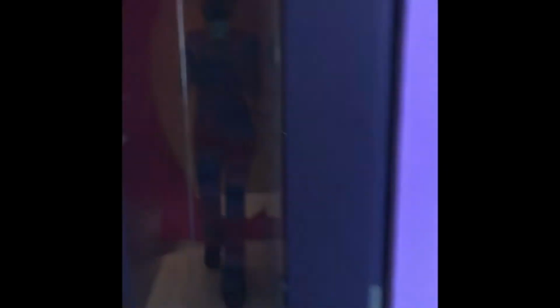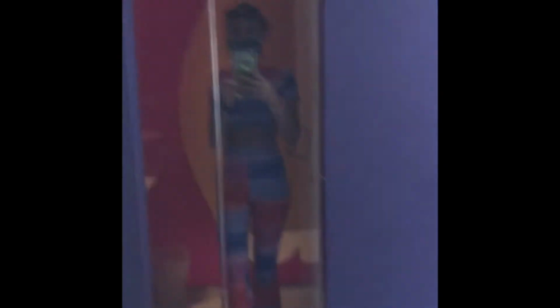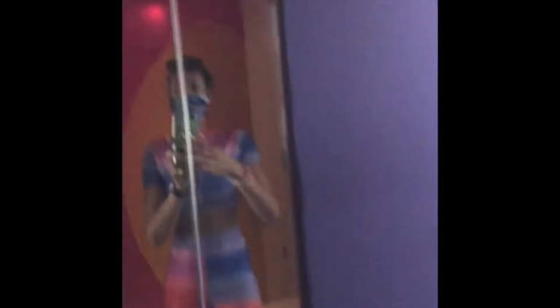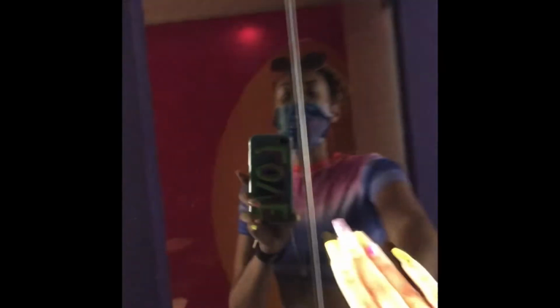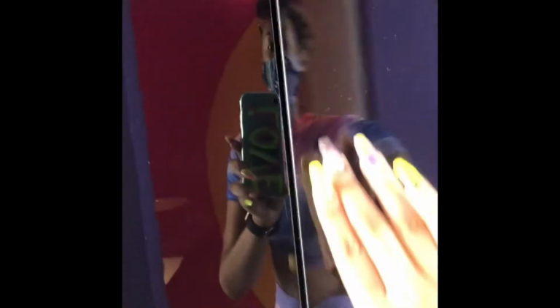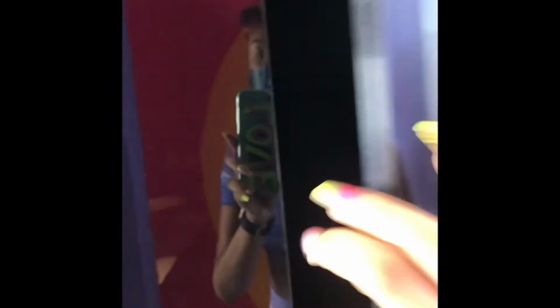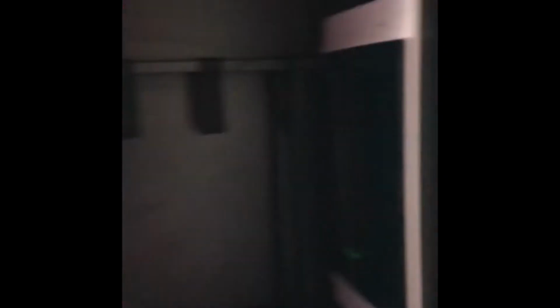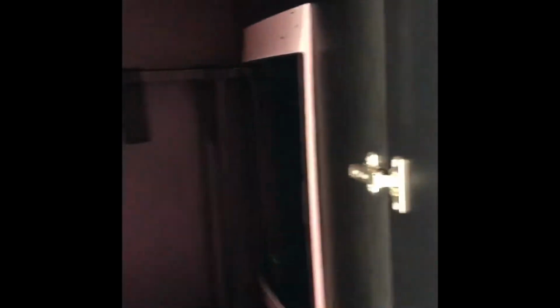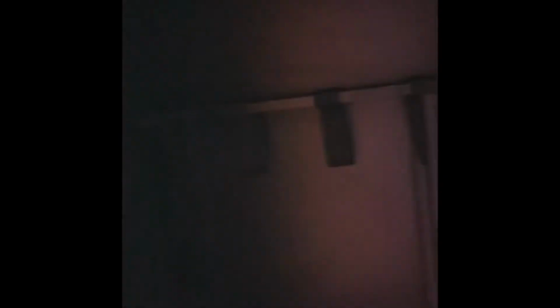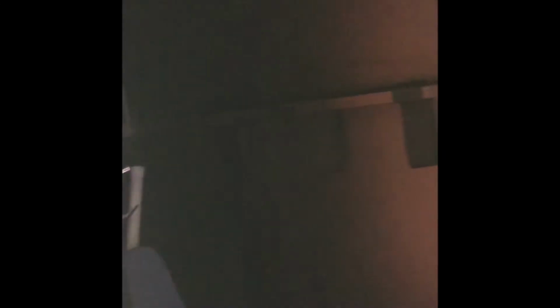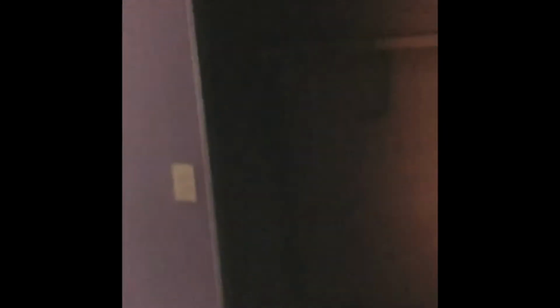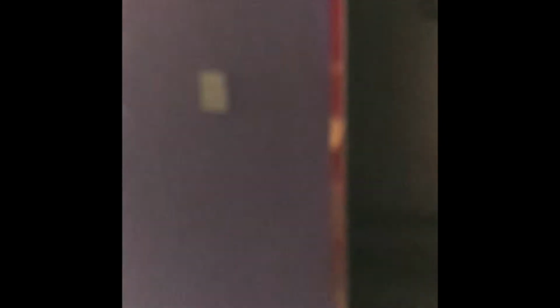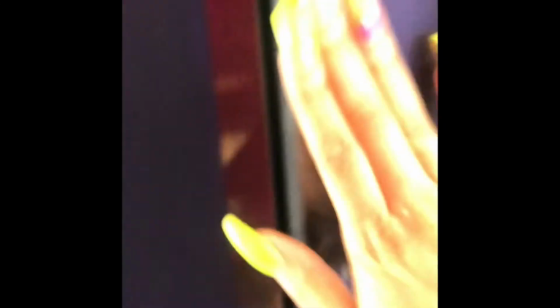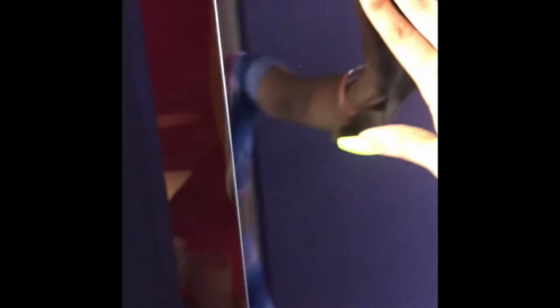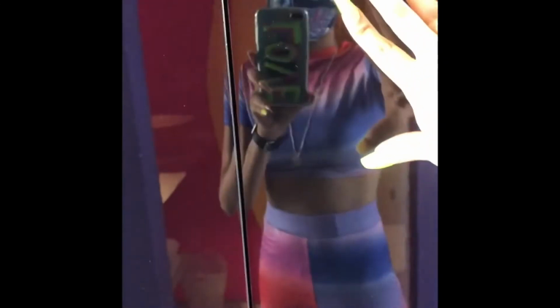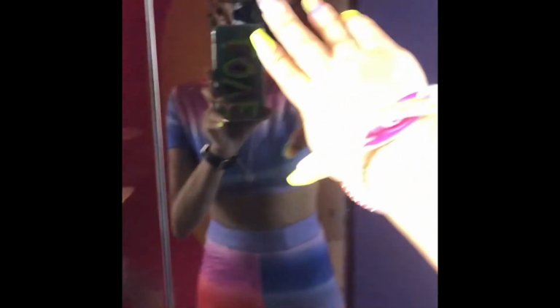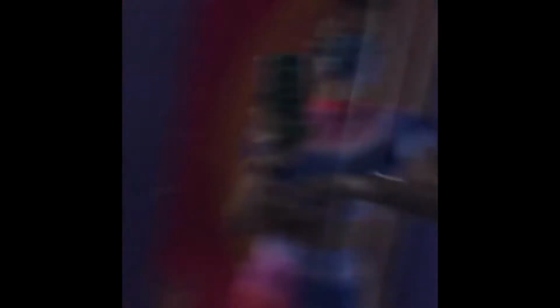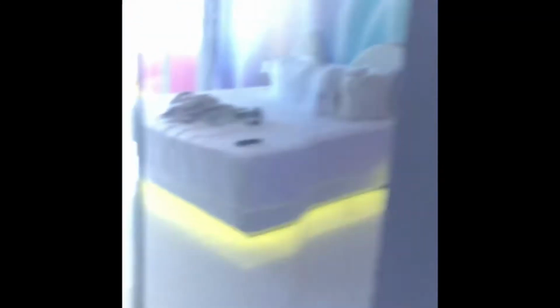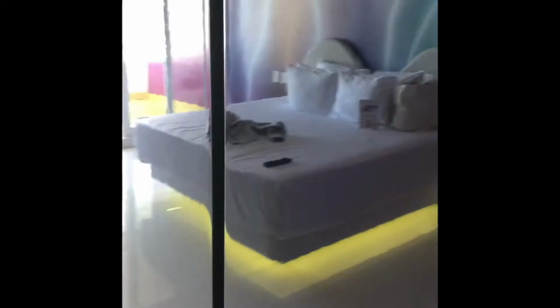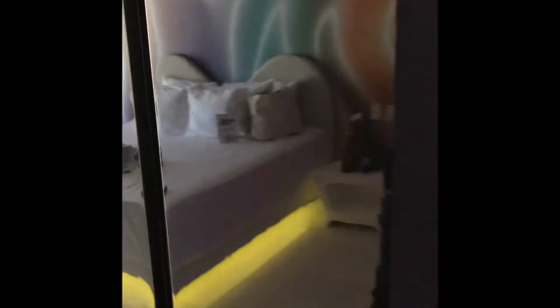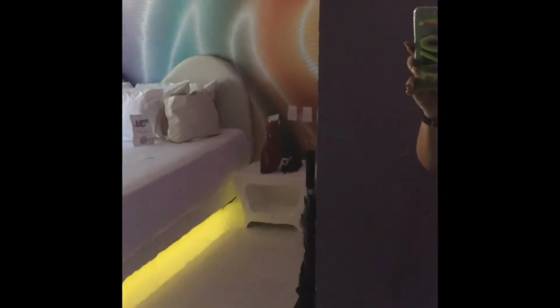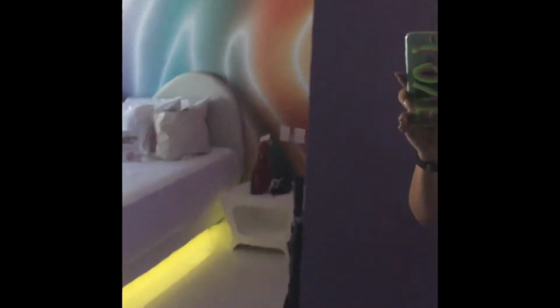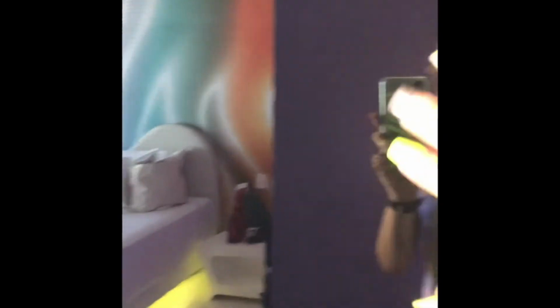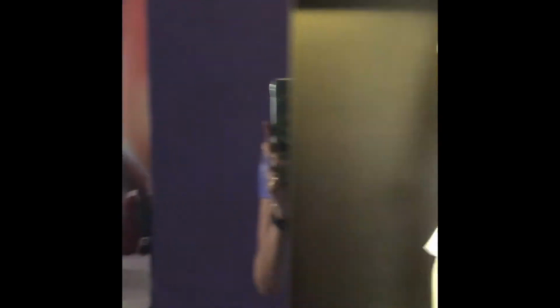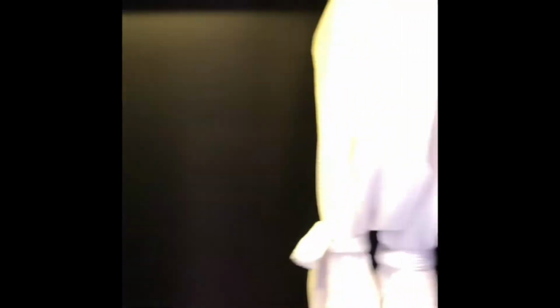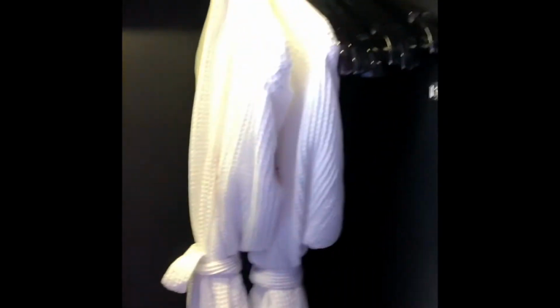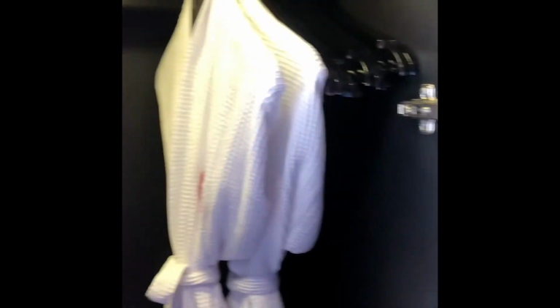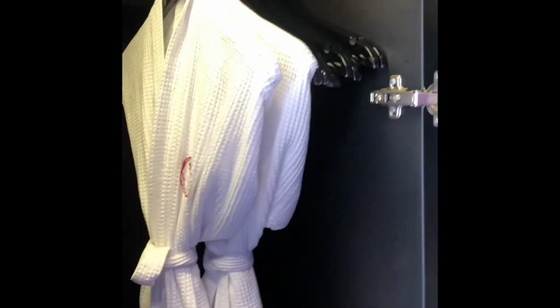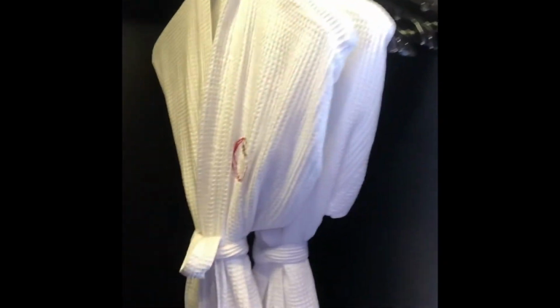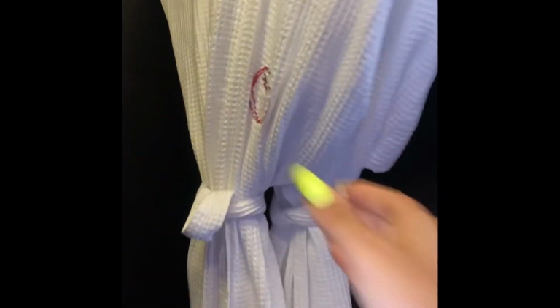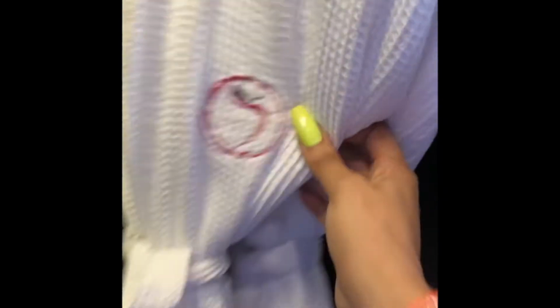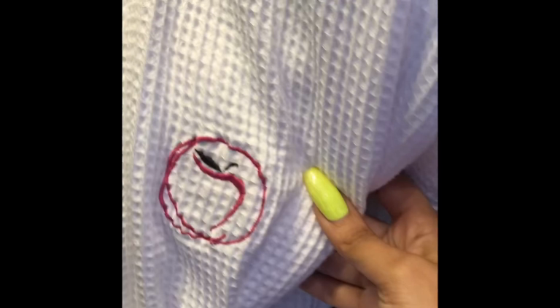Then you walk to the wall — it's like a mirrored wall of closets, and every closet has something different in it. There you see the robes; they have the Temptation logo on them, as you can see.